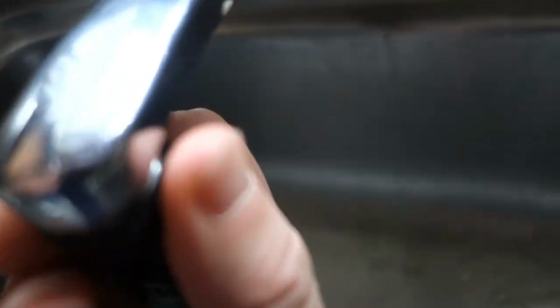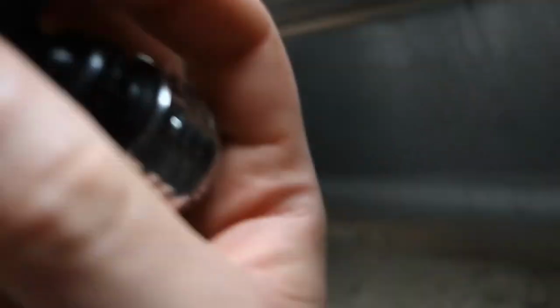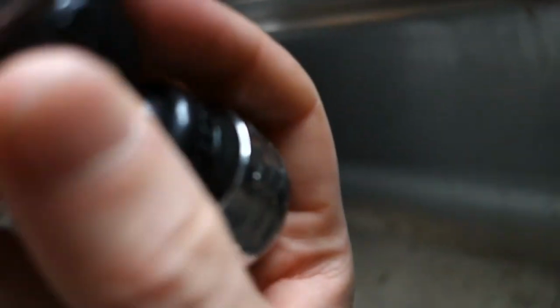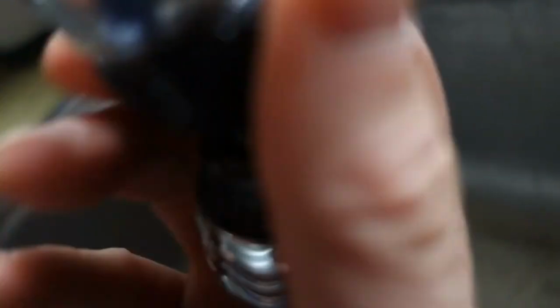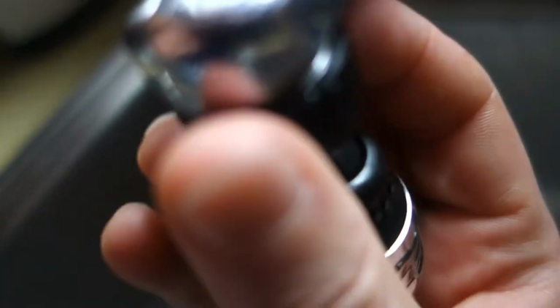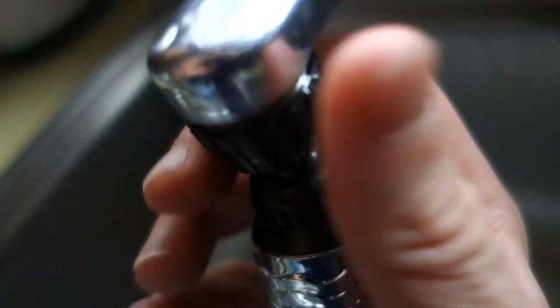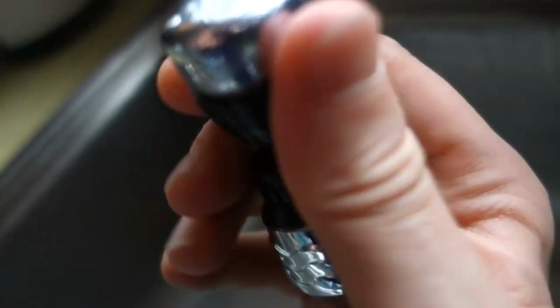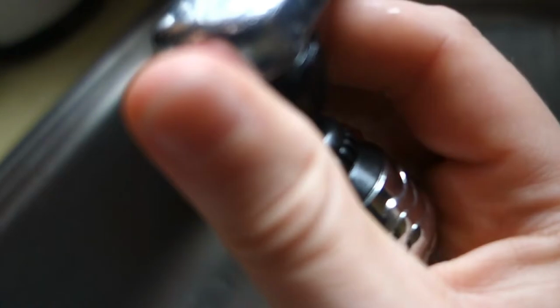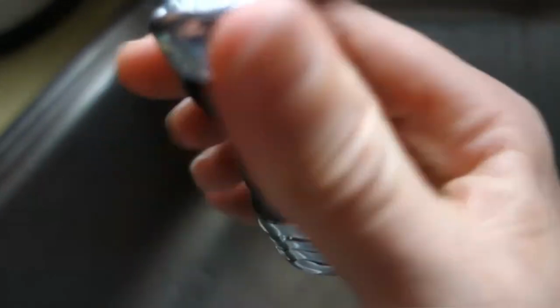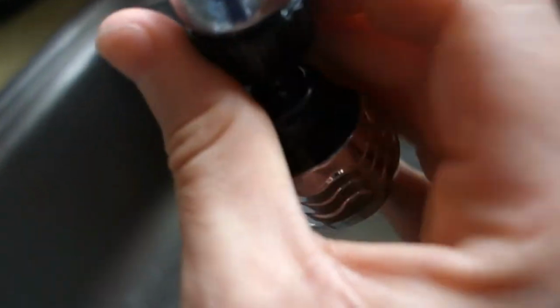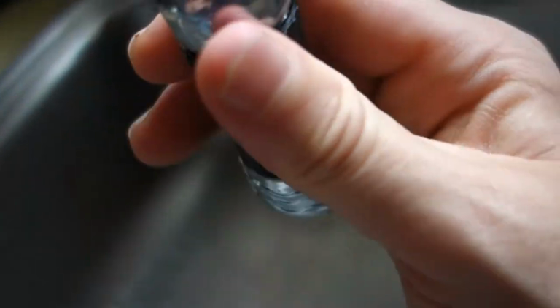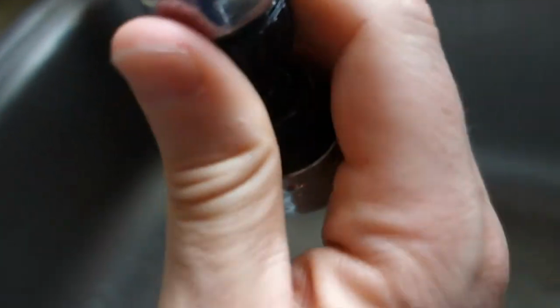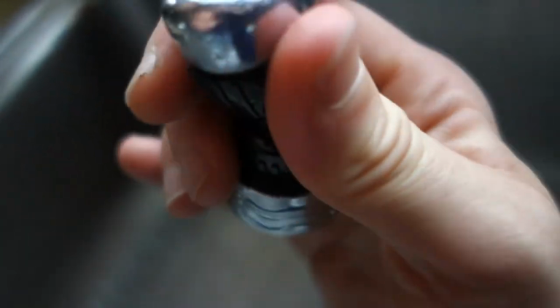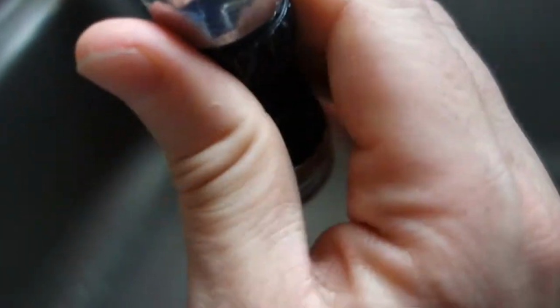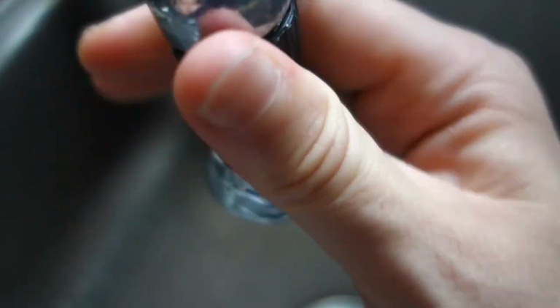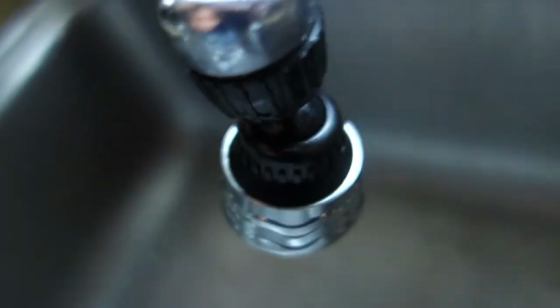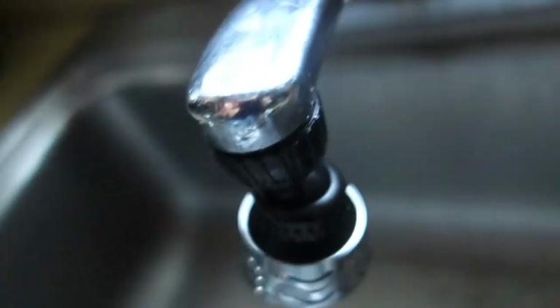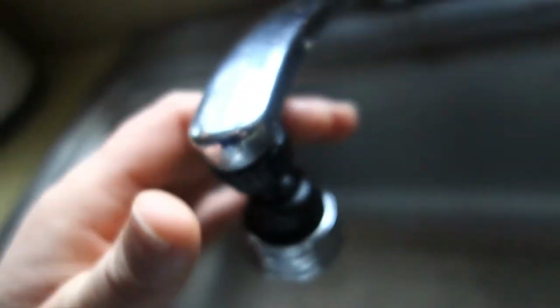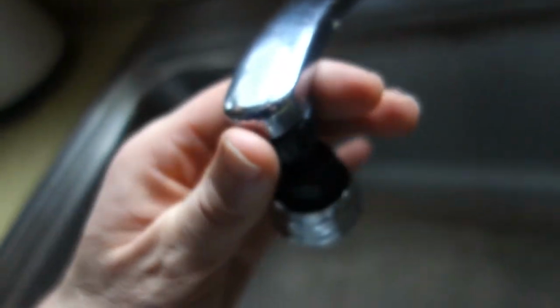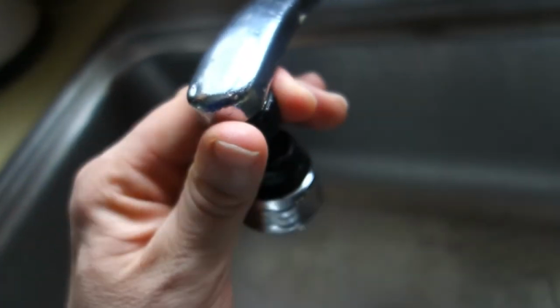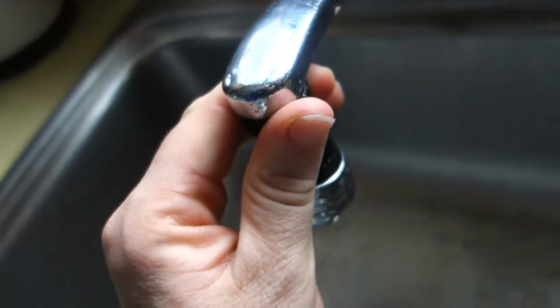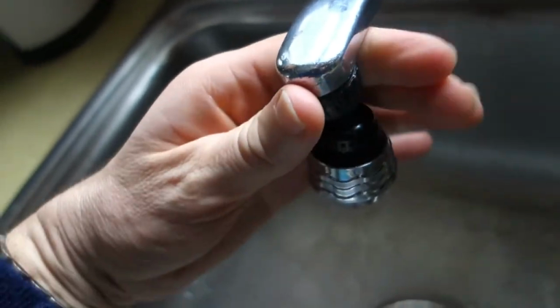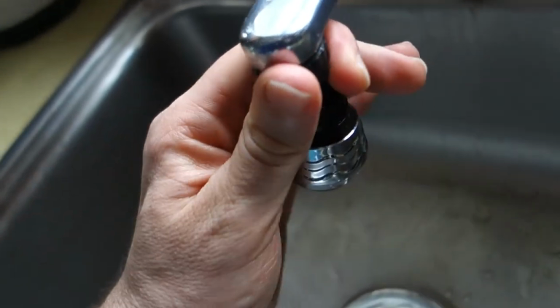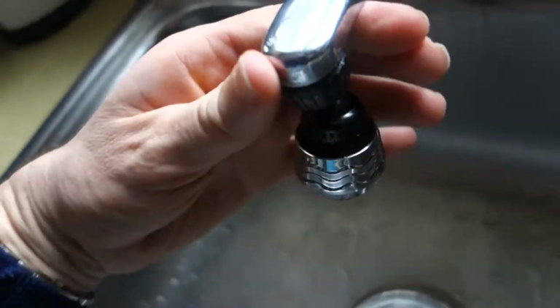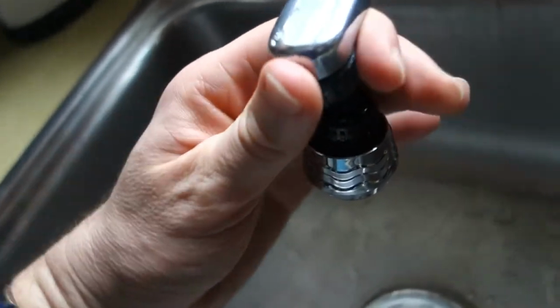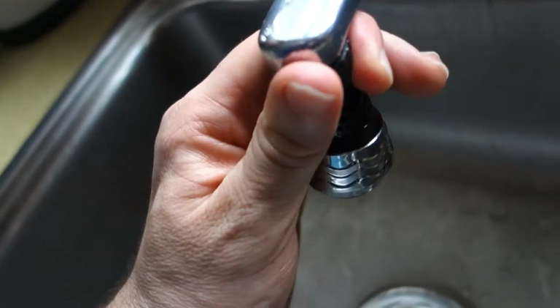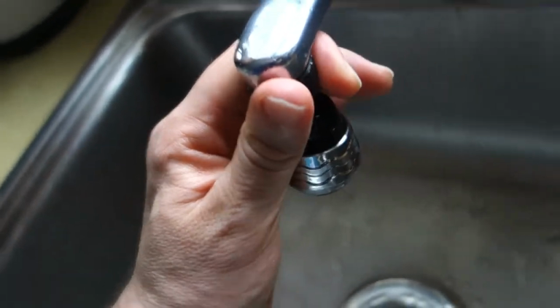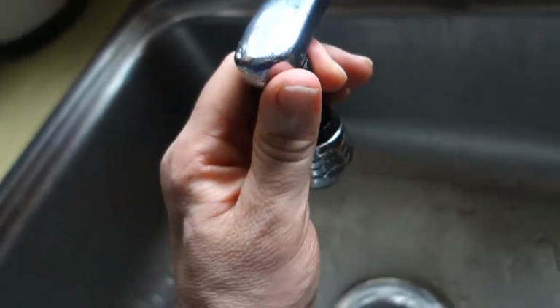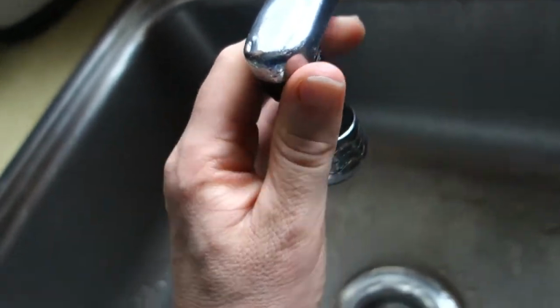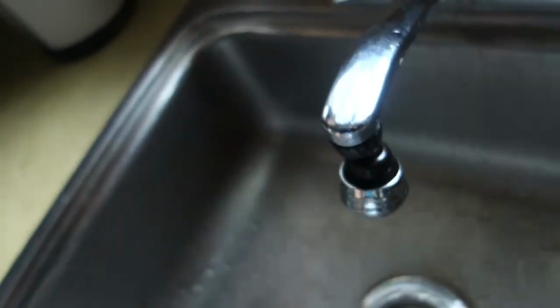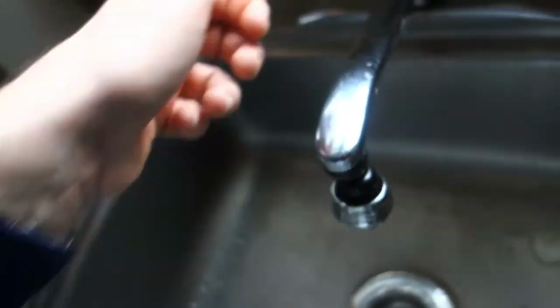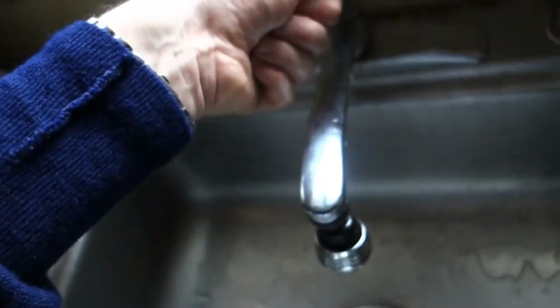I'm just gonna screw this on here. Very easy. I'm just gonna do it kind of hand tight and we'll see how it works for $7.47 from Walmart.